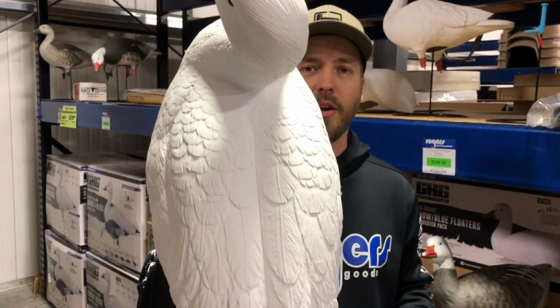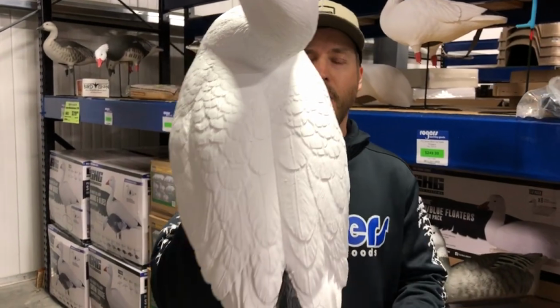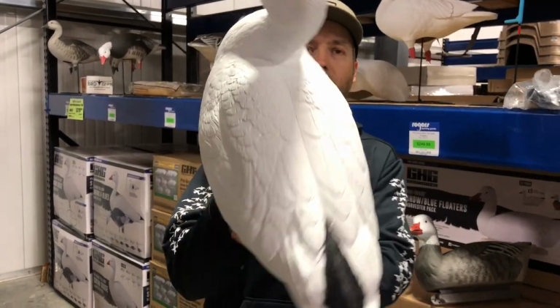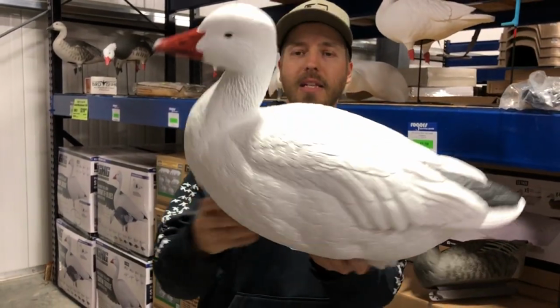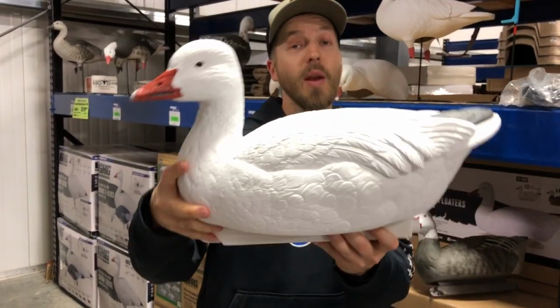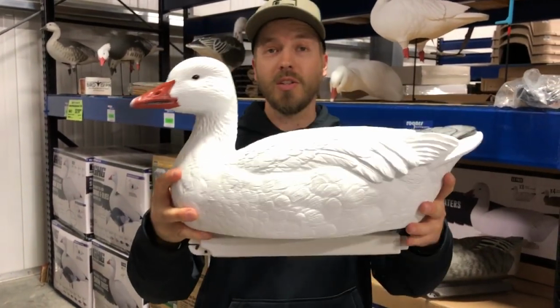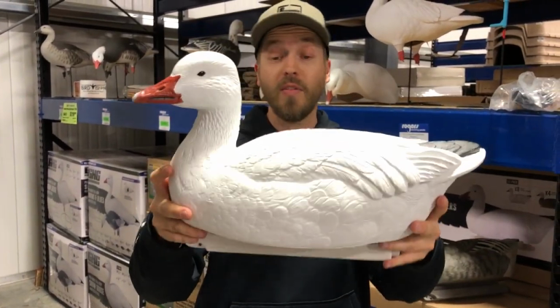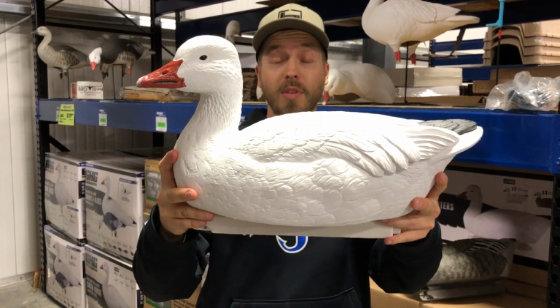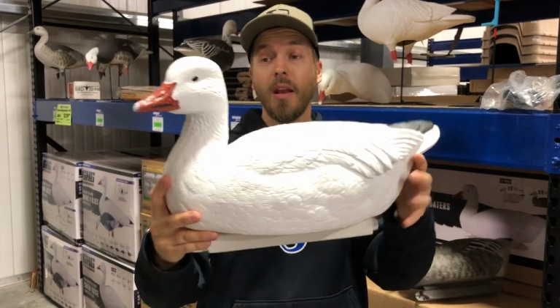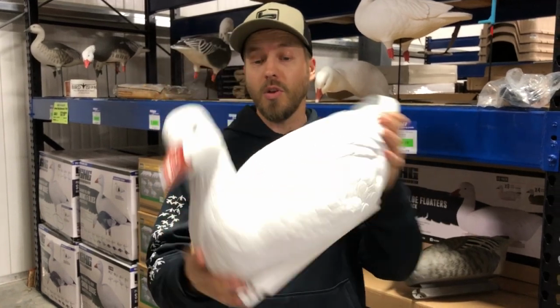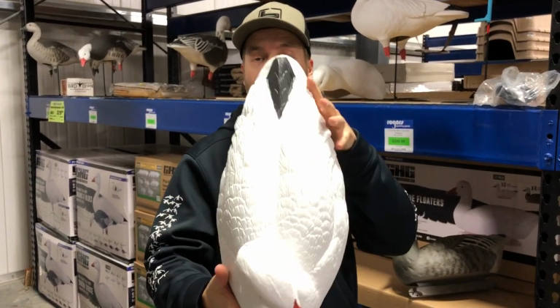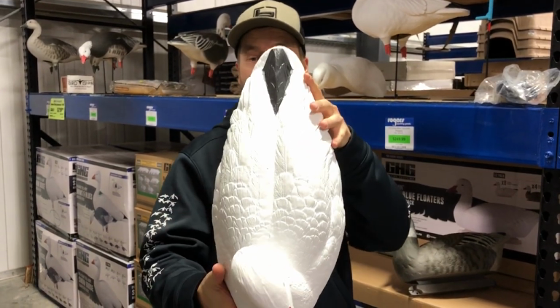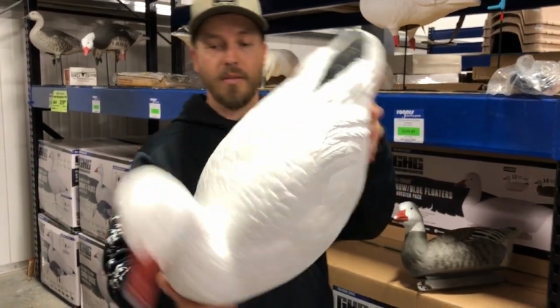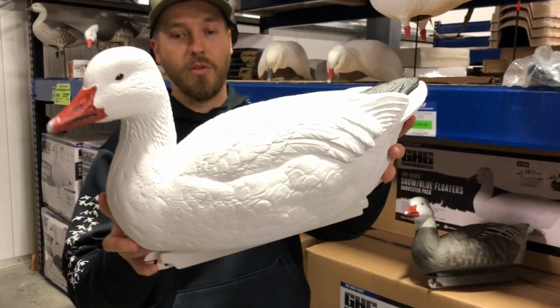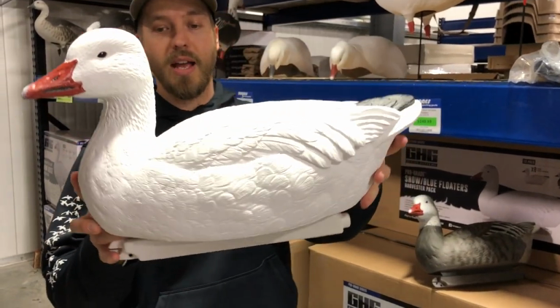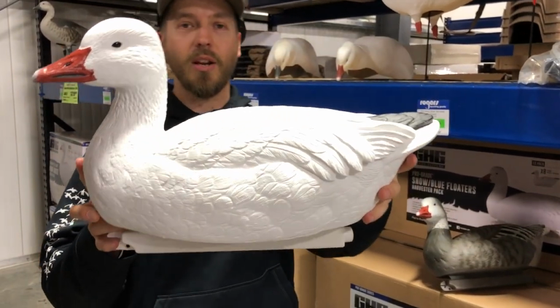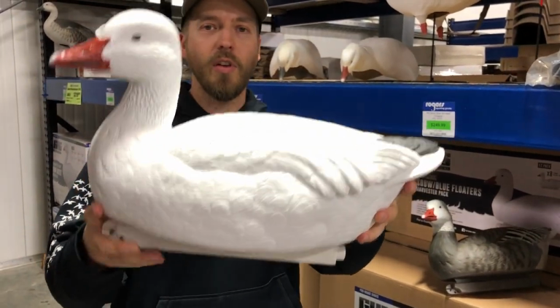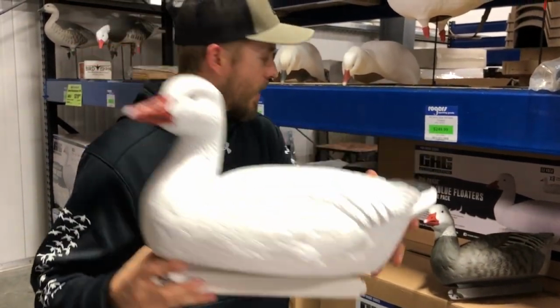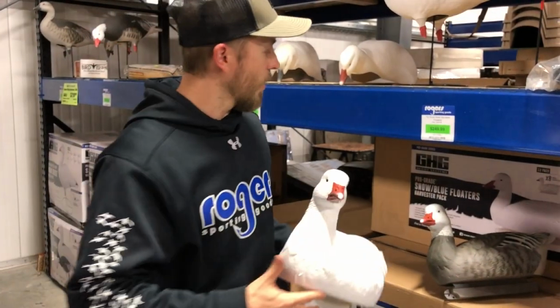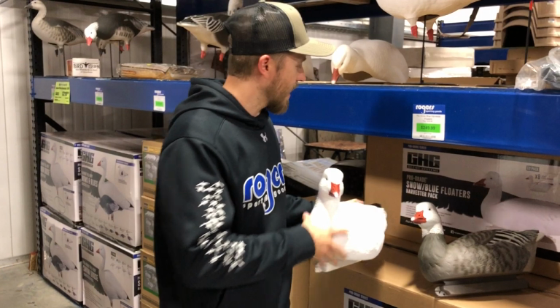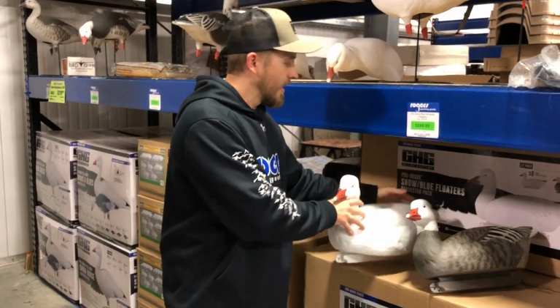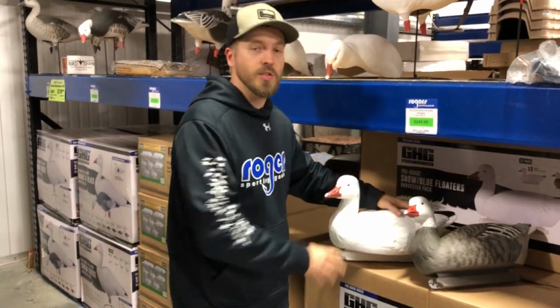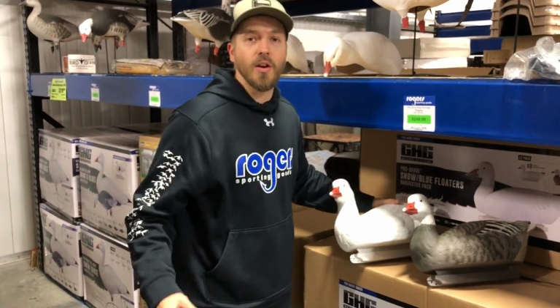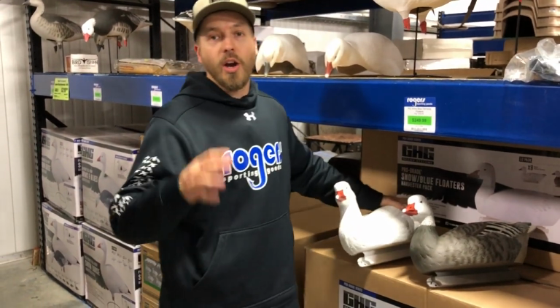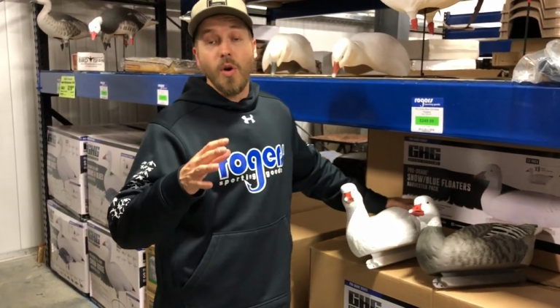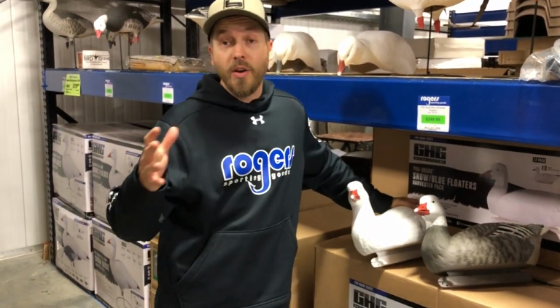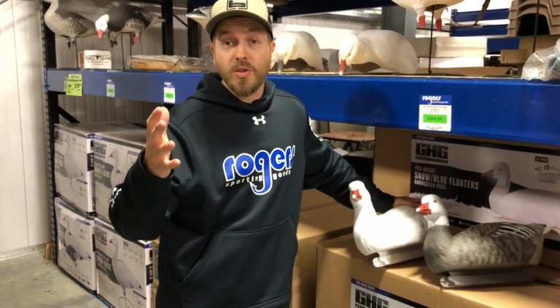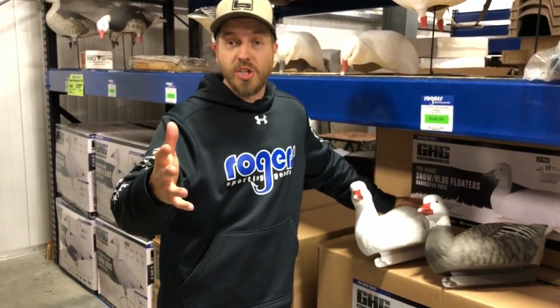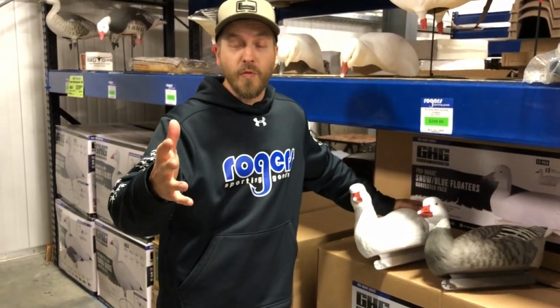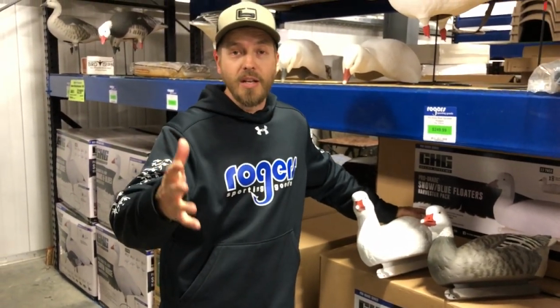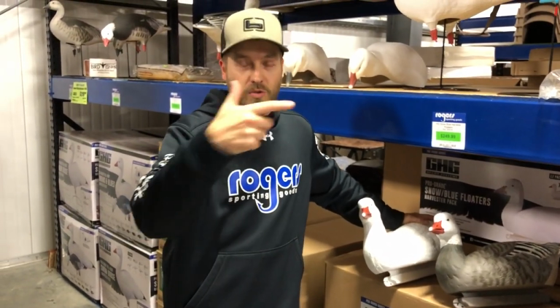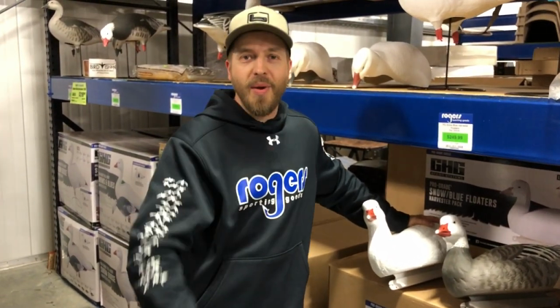Take one more look at these snow geese. If you use them late in the year, it helps if you have an ice eater, but a lot of places aren't even frozen up yet. They're a great size — check them out on our website. These guys are going to be over $100 in value, so they ship for free.